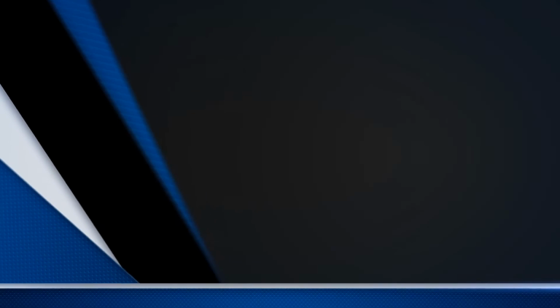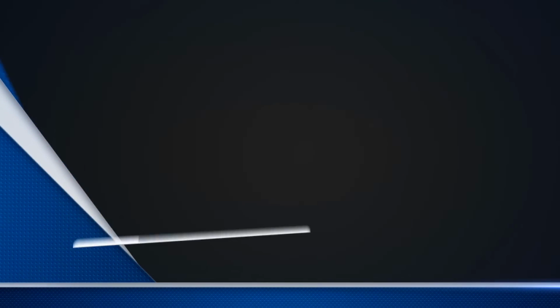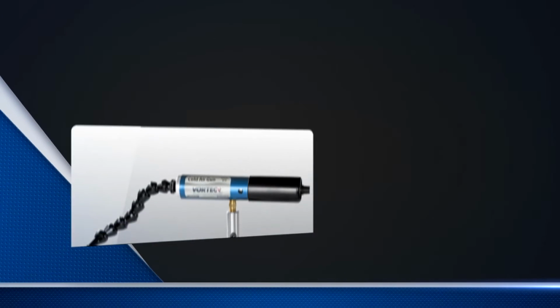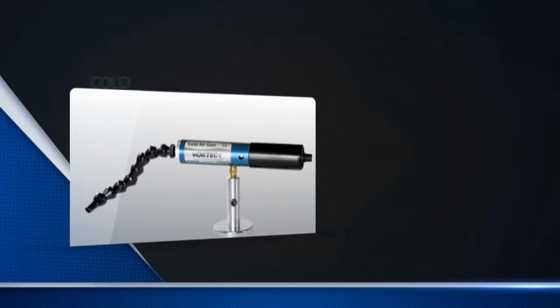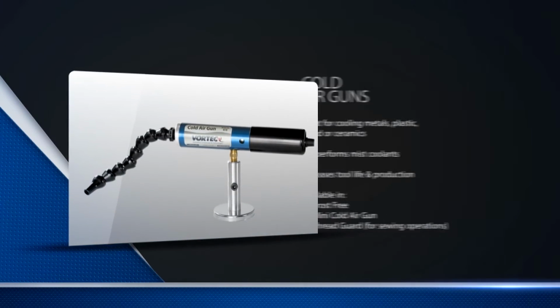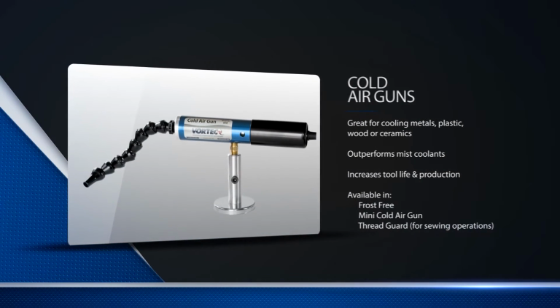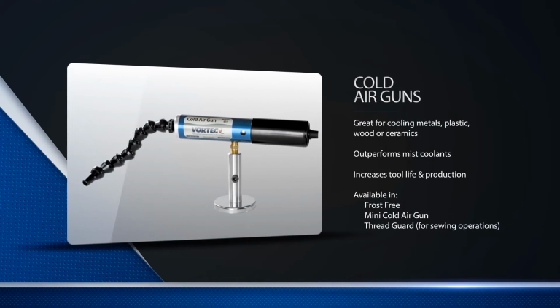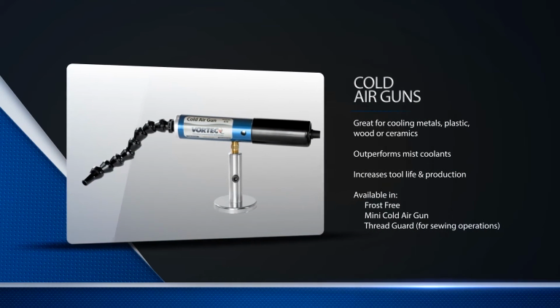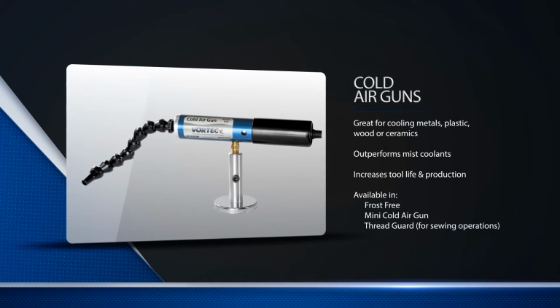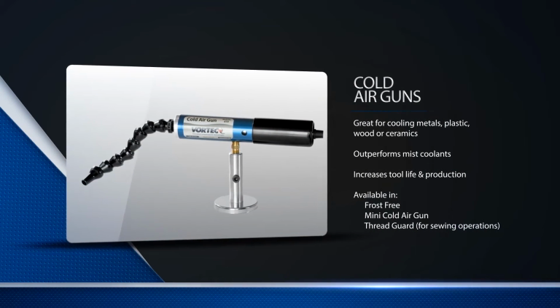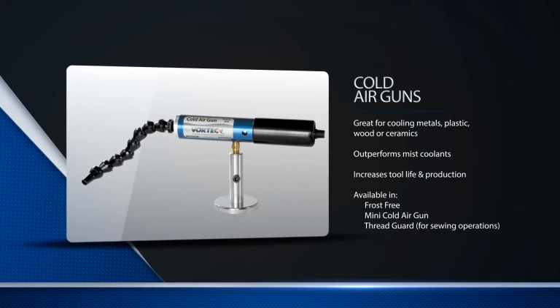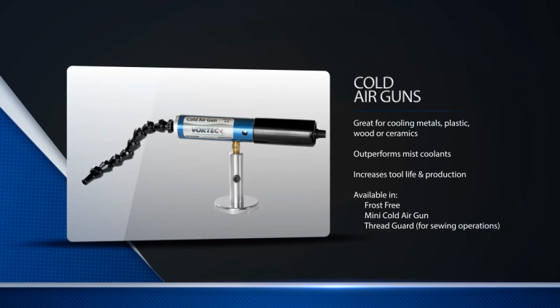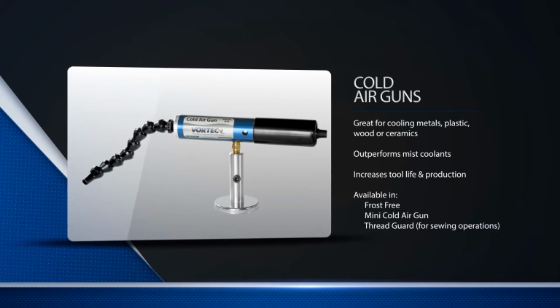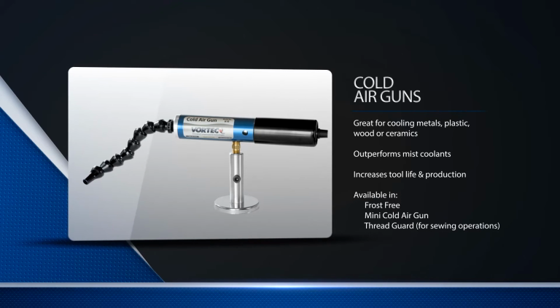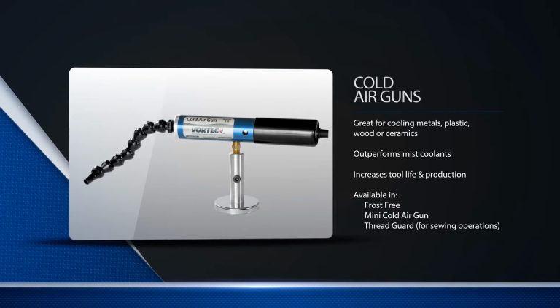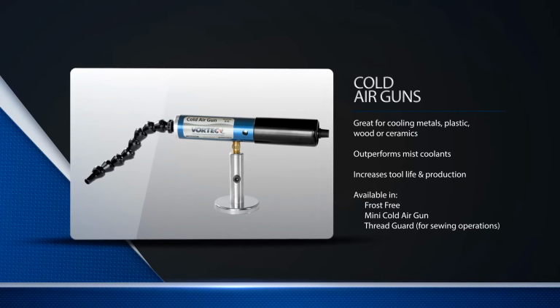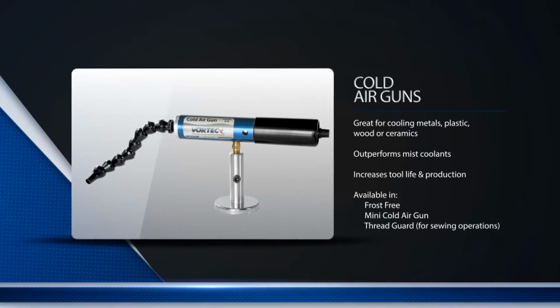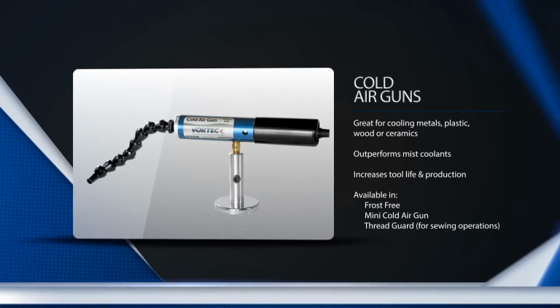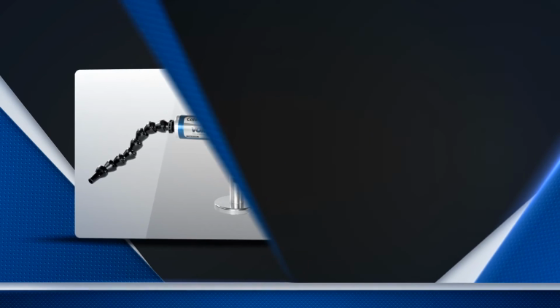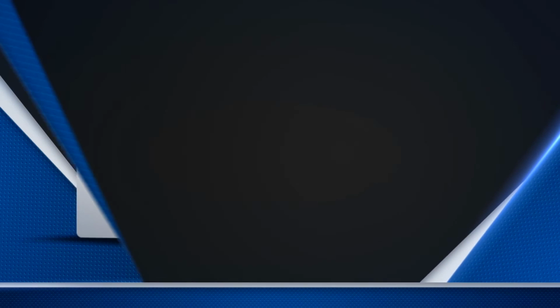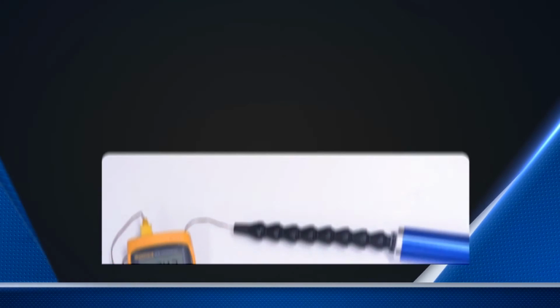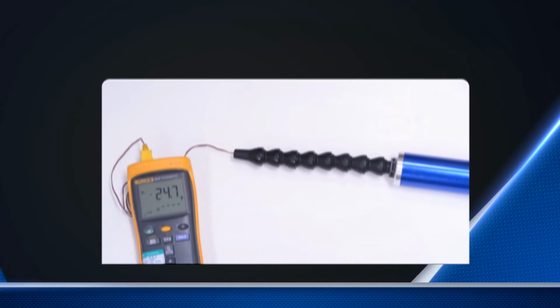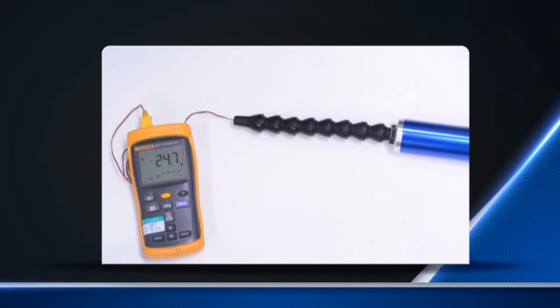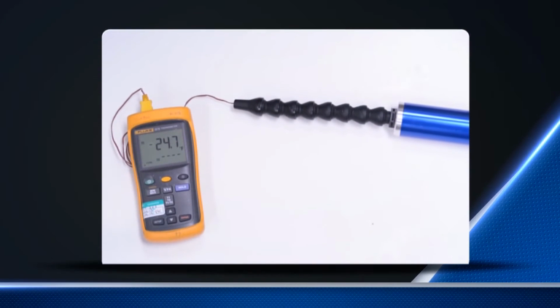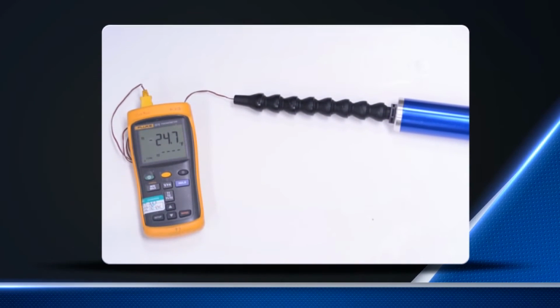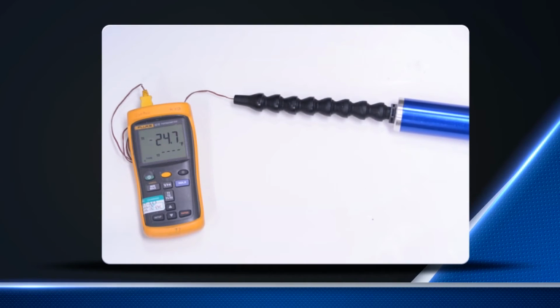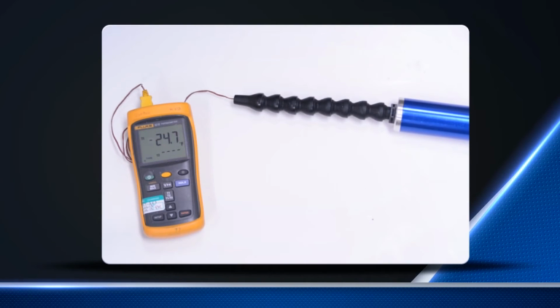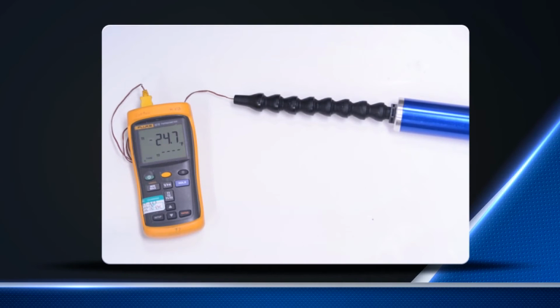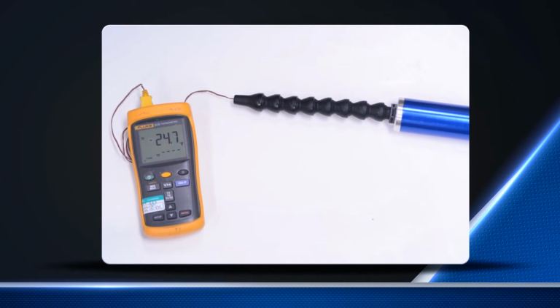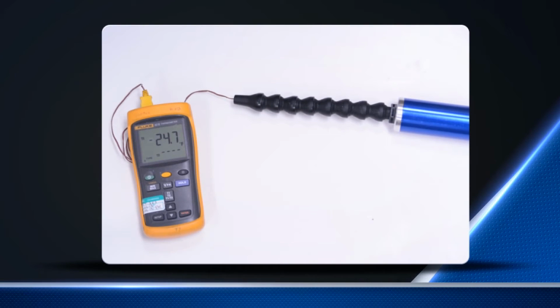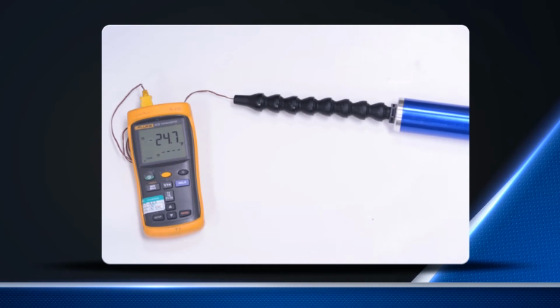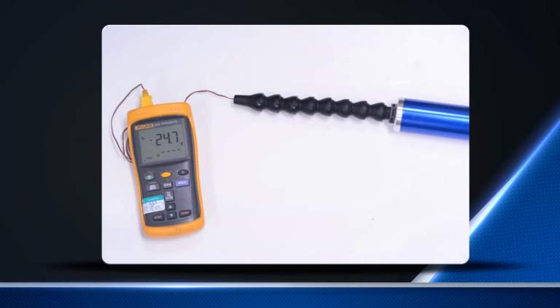Vortec's cold air guns followed, using this same Vortec tube technology, and are able to produce sub-freezing air as low as negative 30 degrees Fahrenheit for numerous industrial spot cooling applications.